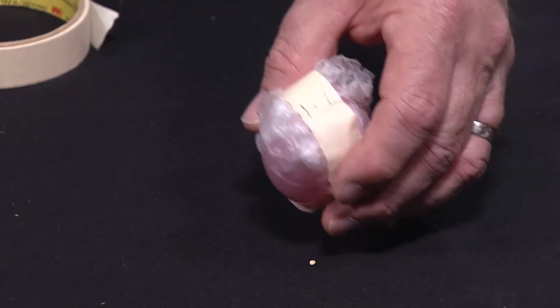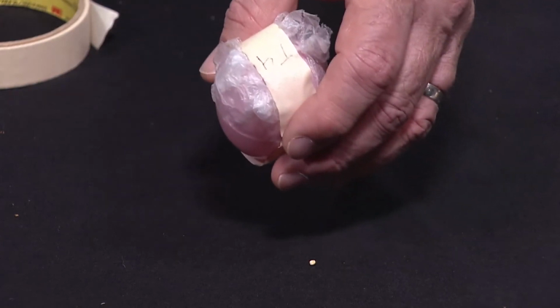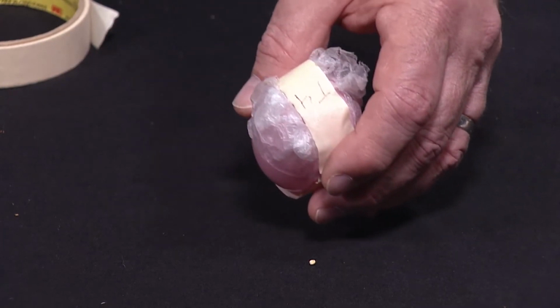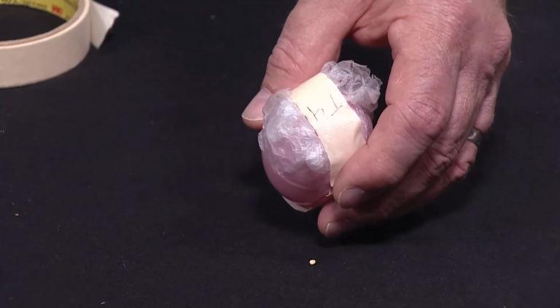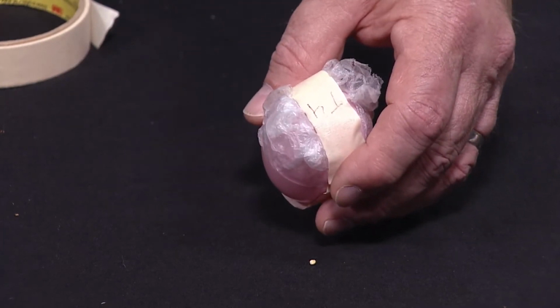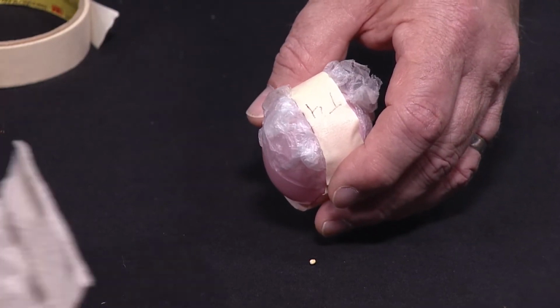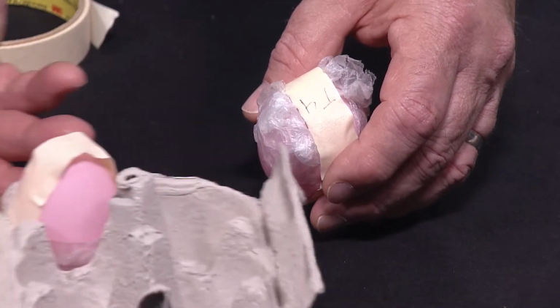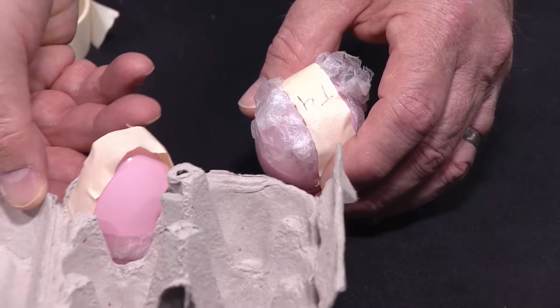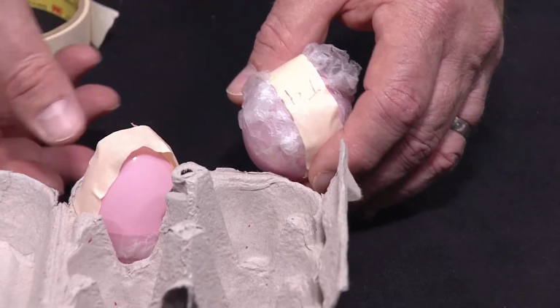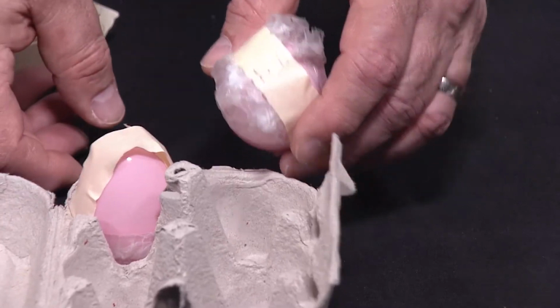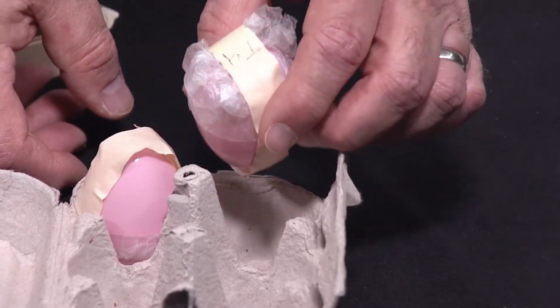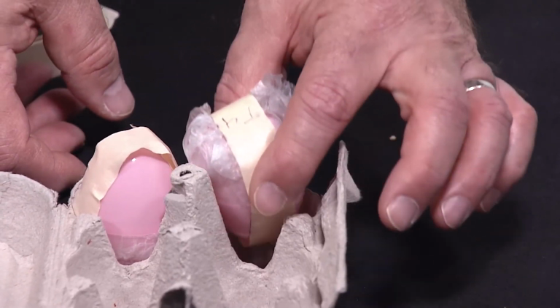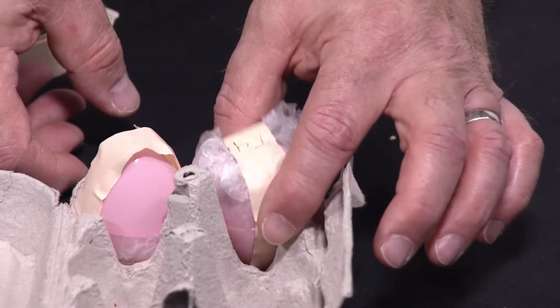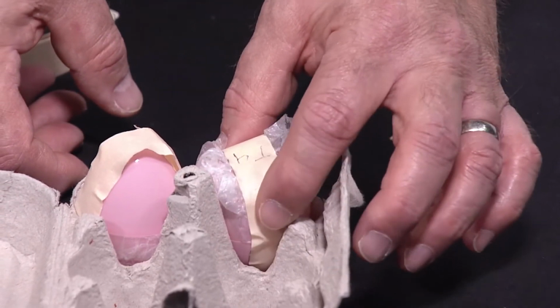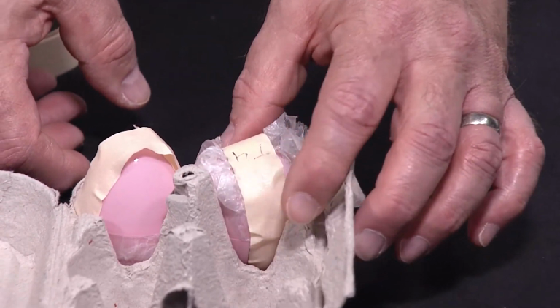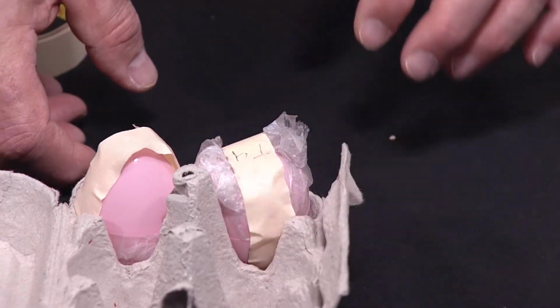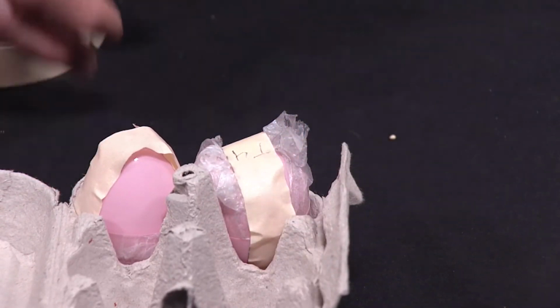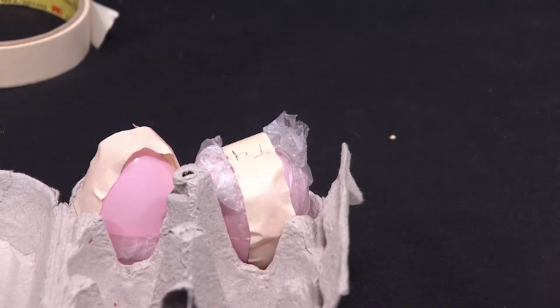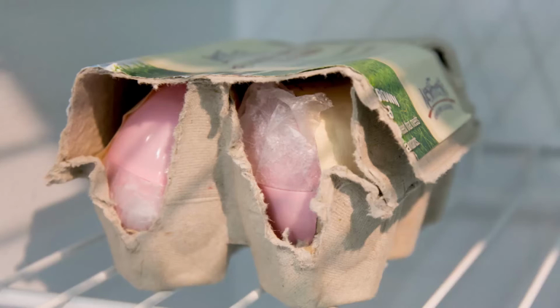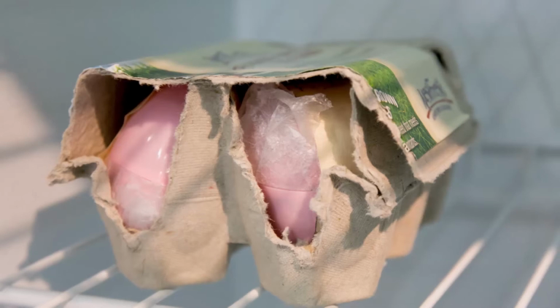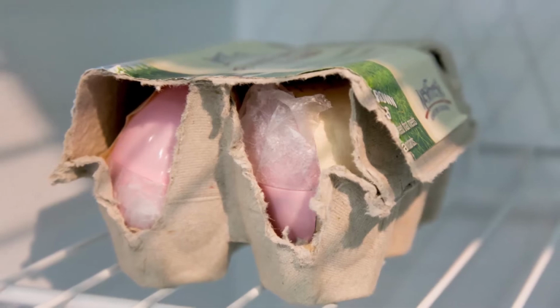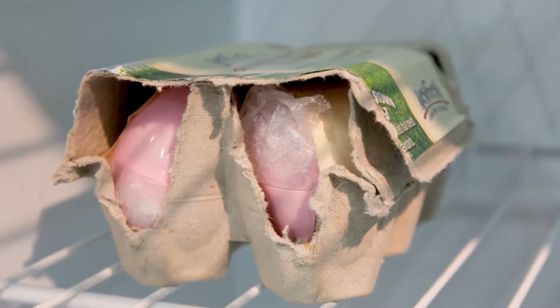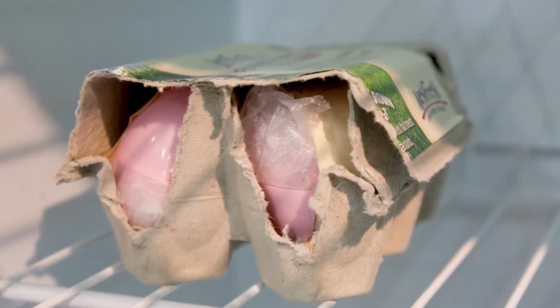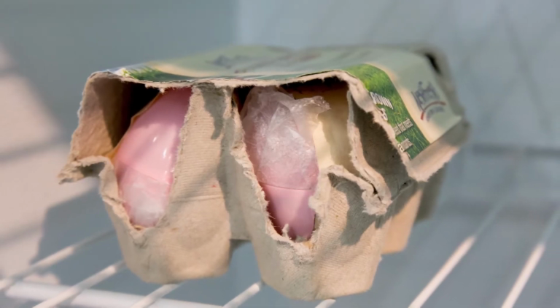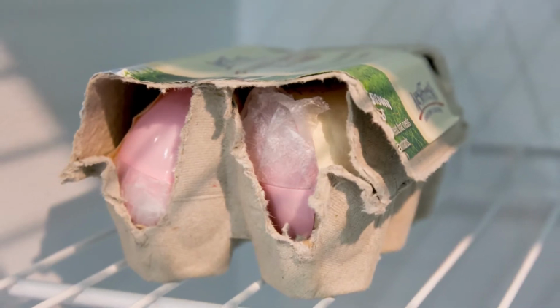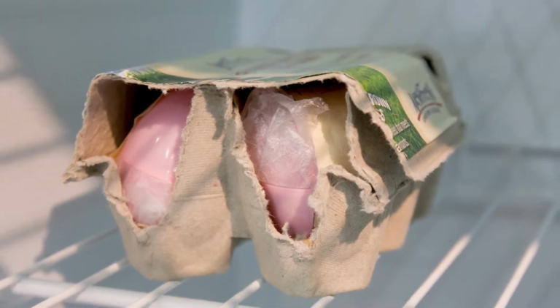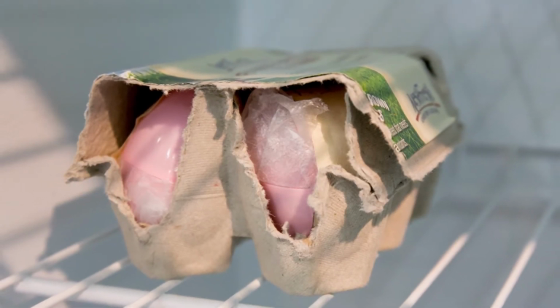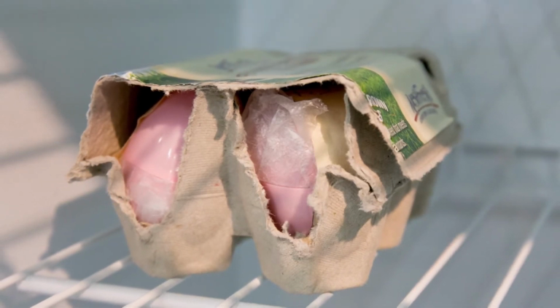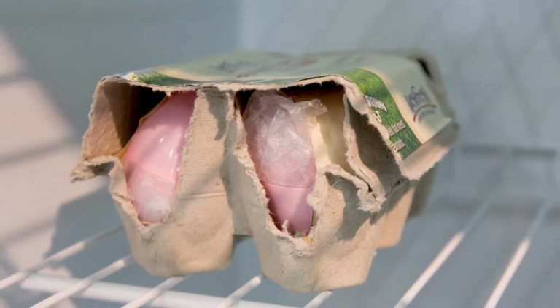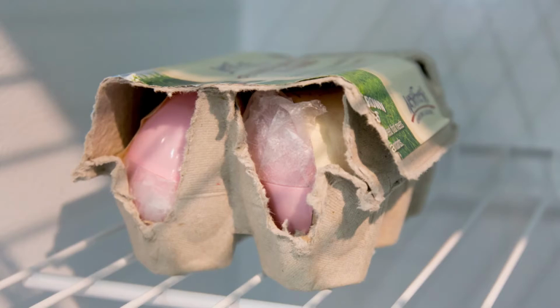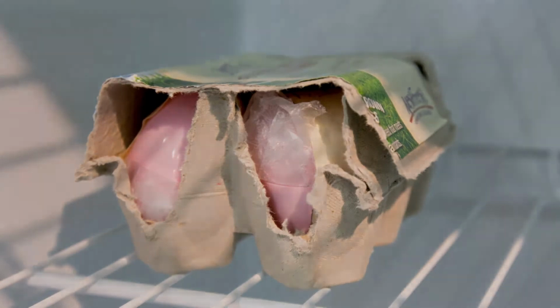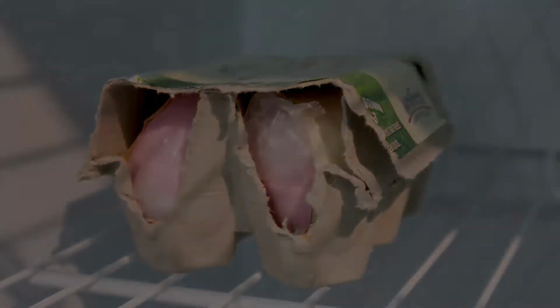Once you have prepared each individual egg within its own receptacle, place all Easter eggs into a recycled egg carton and tape shut. Place the packaged eggs into a secure location in the fridge until you are ready to ship them to the museum.